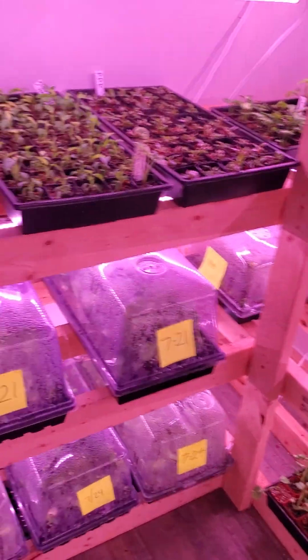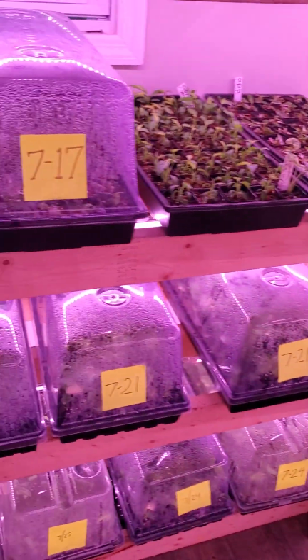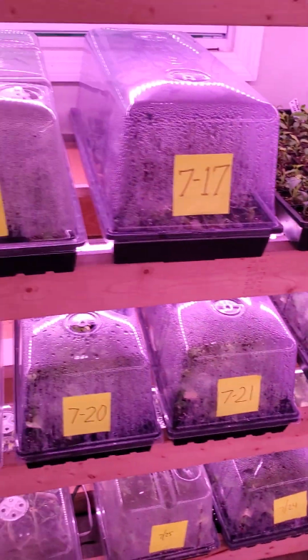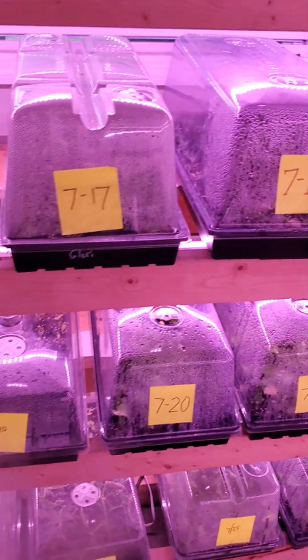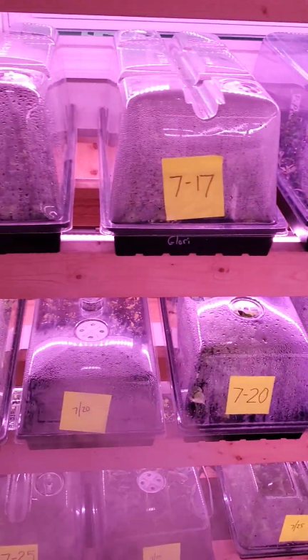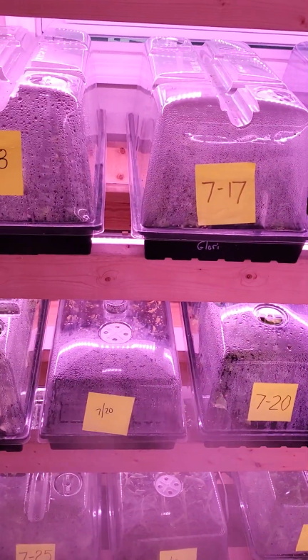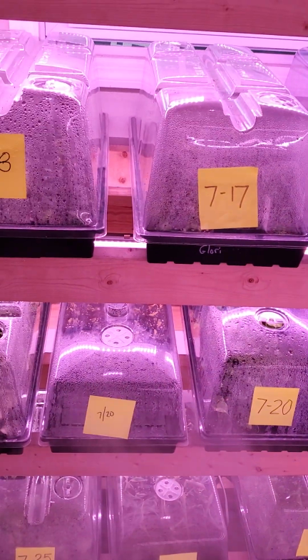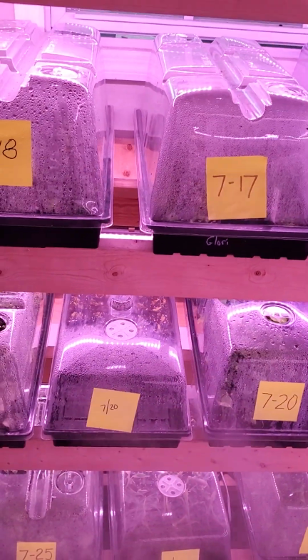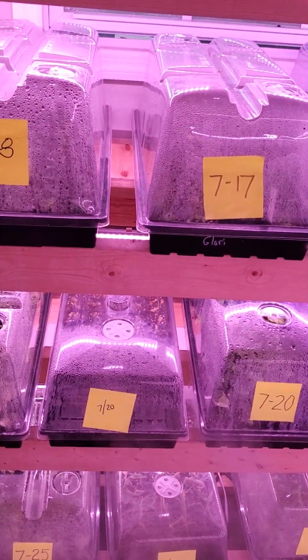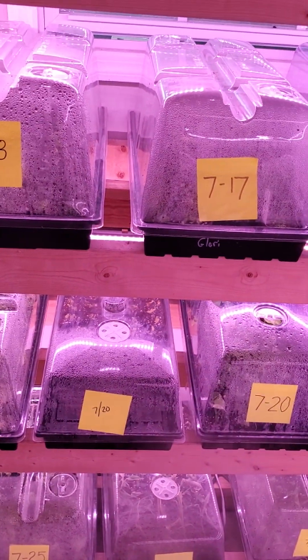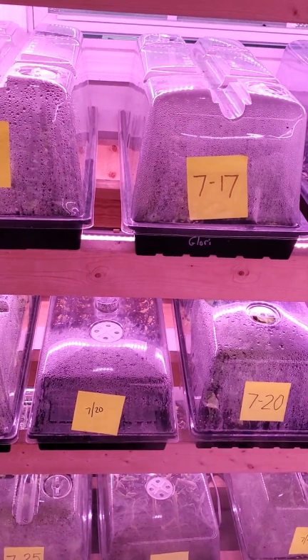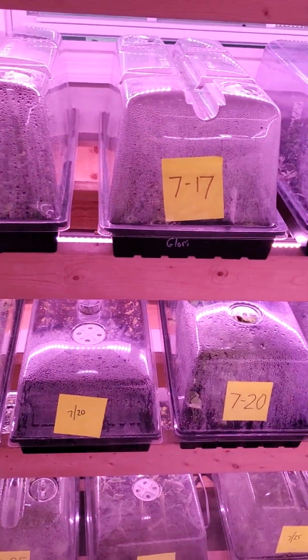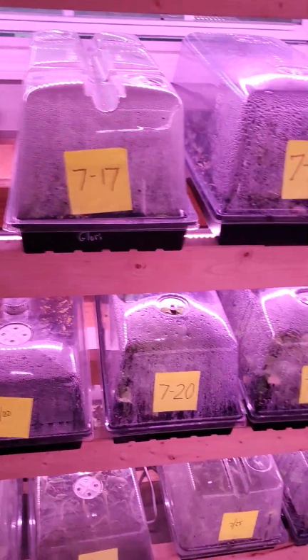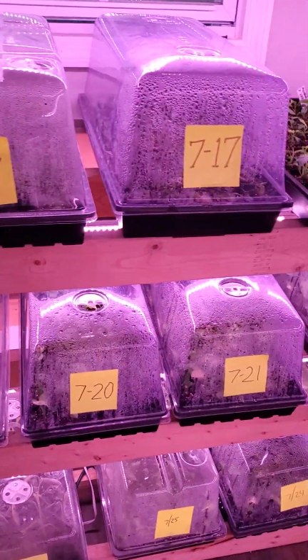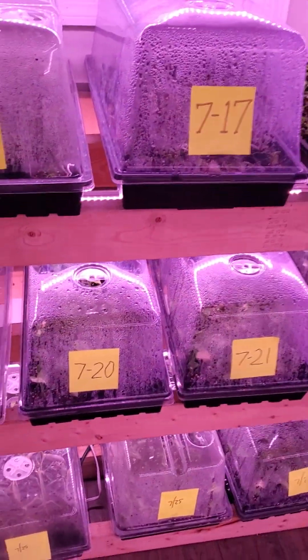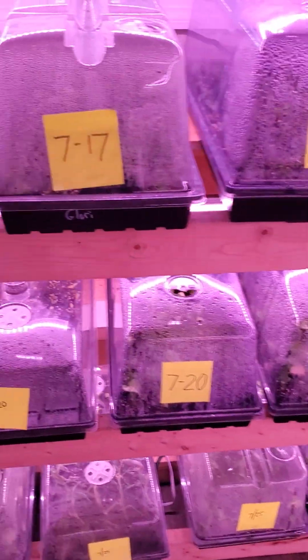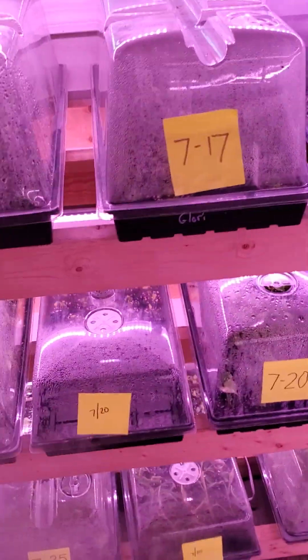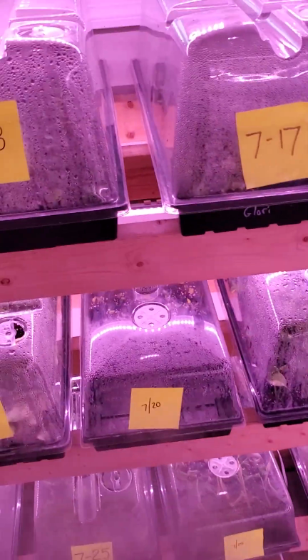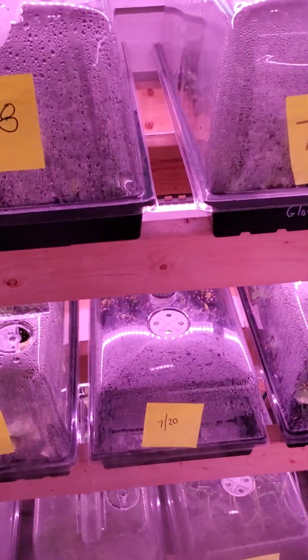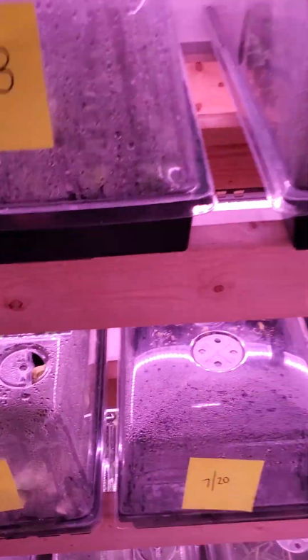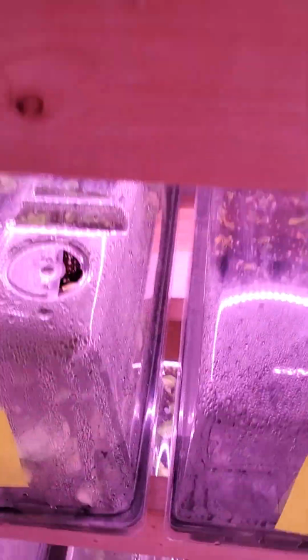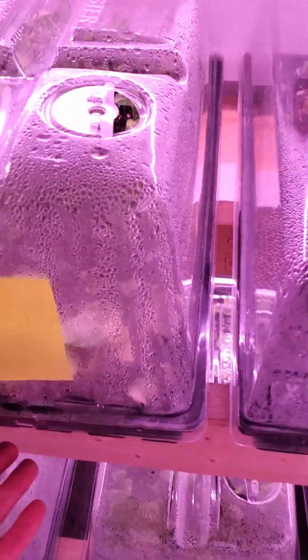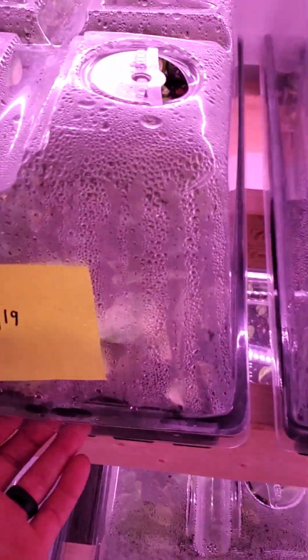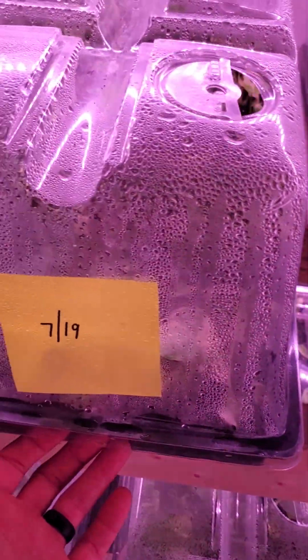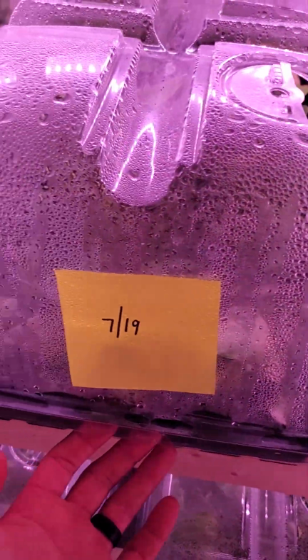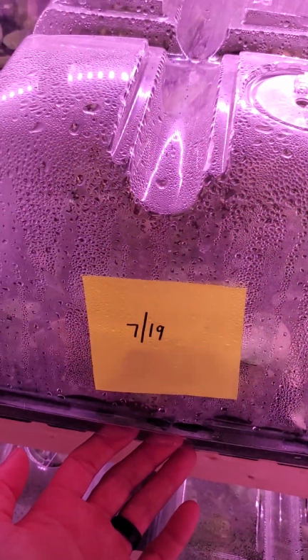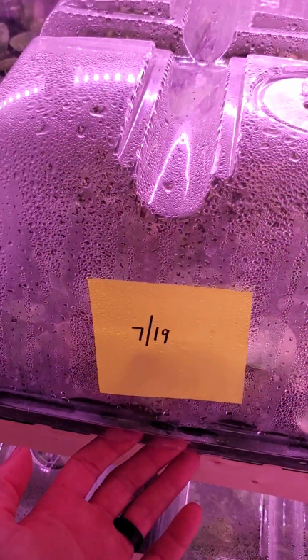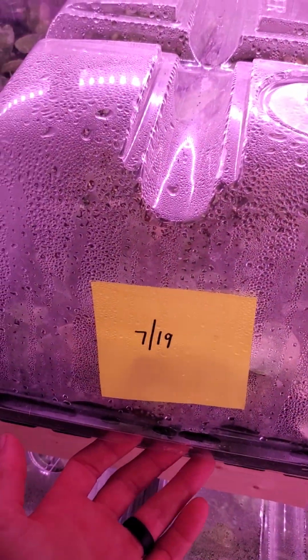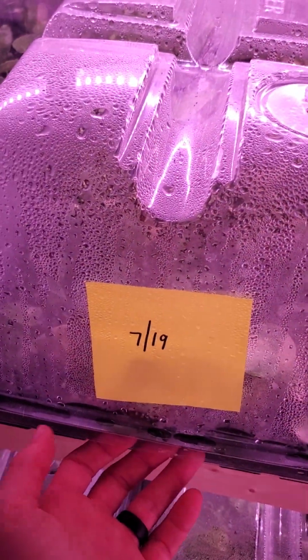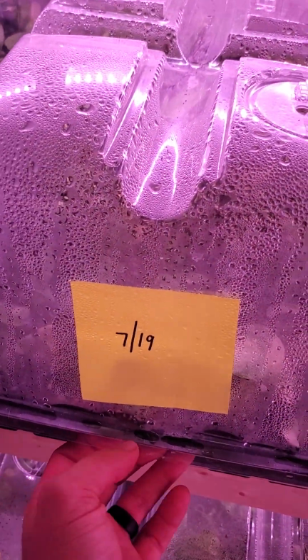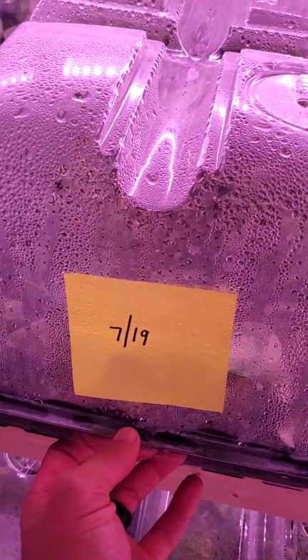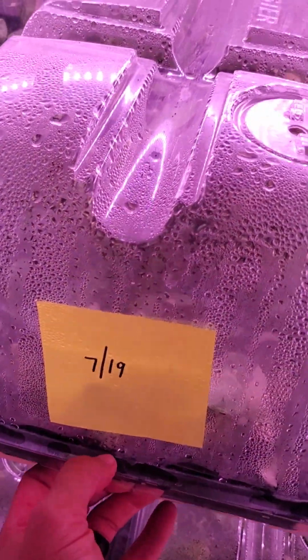So let's go ahead and pull one down. These are a batch of Thai Constellations we did on the 19th.